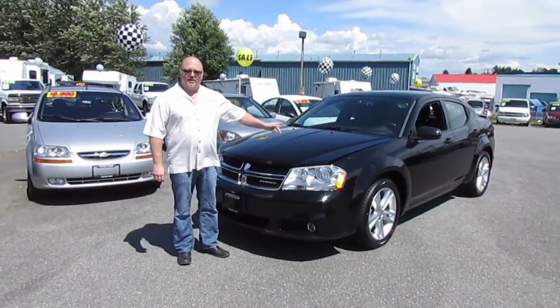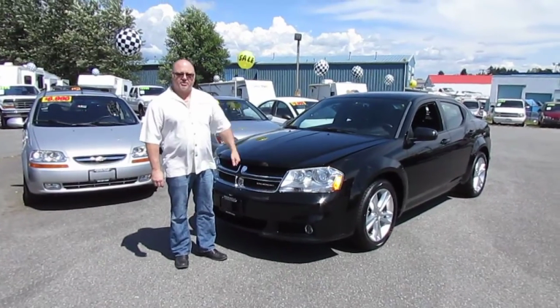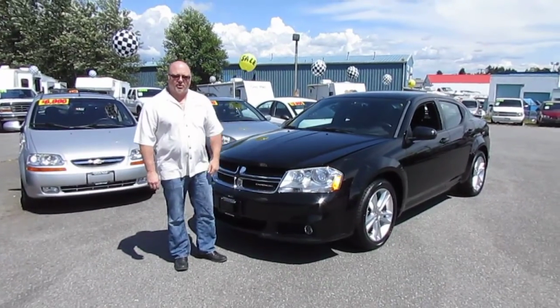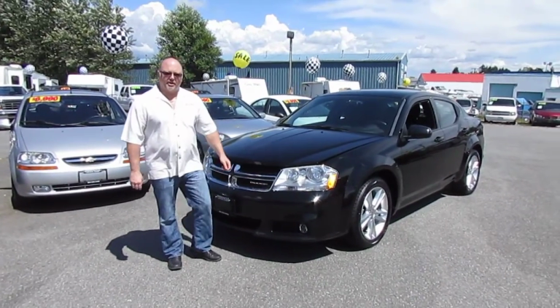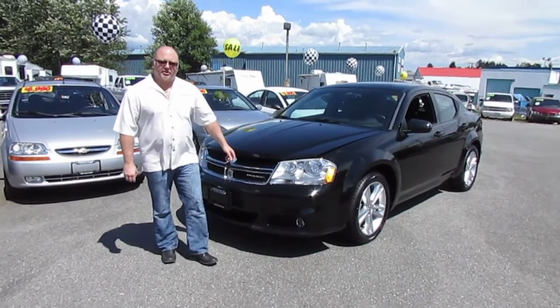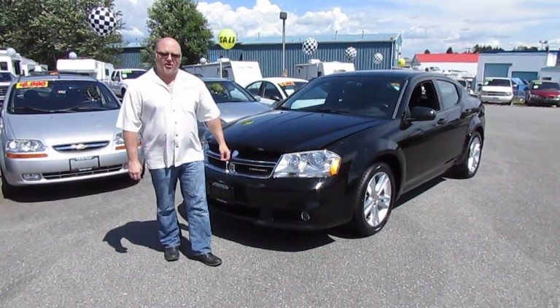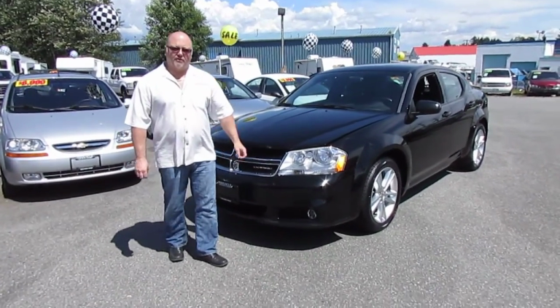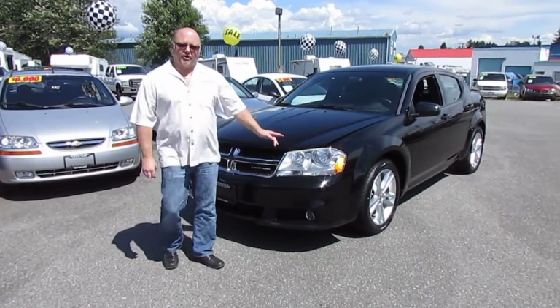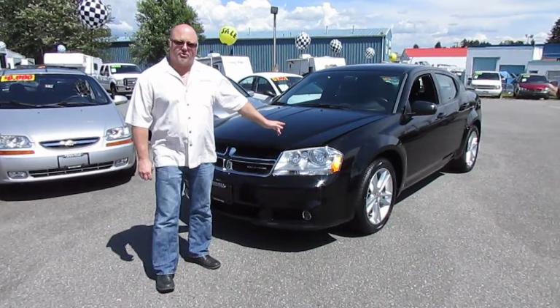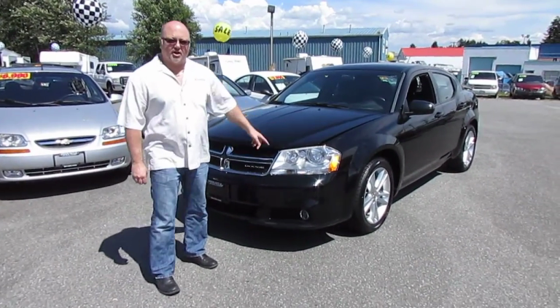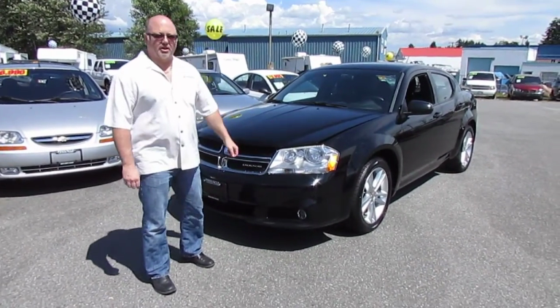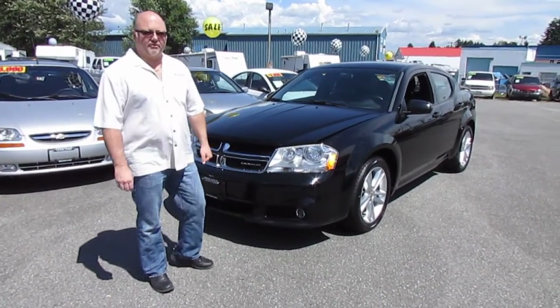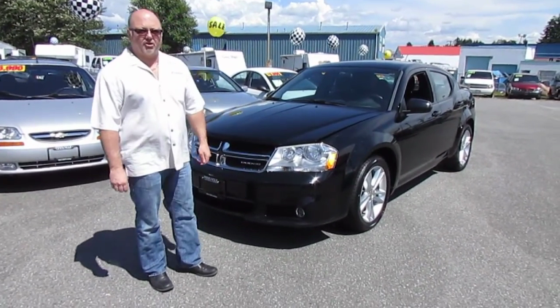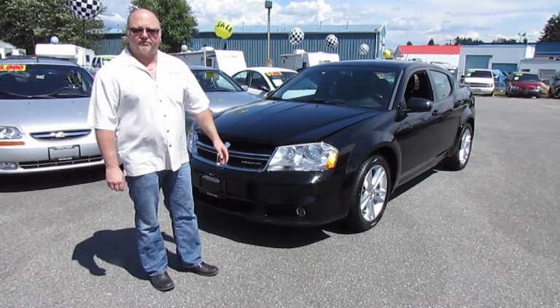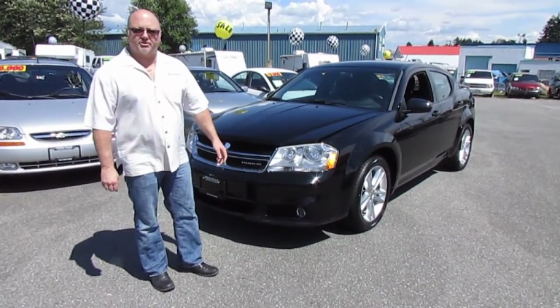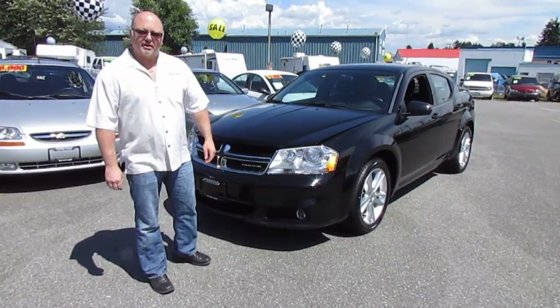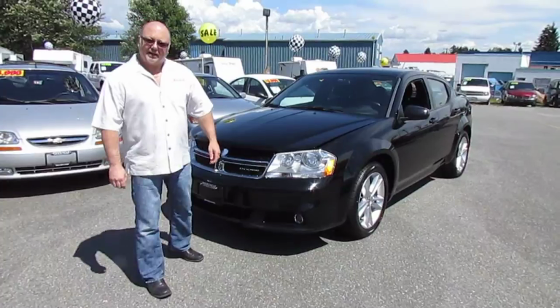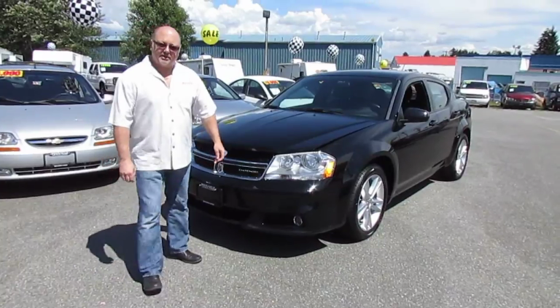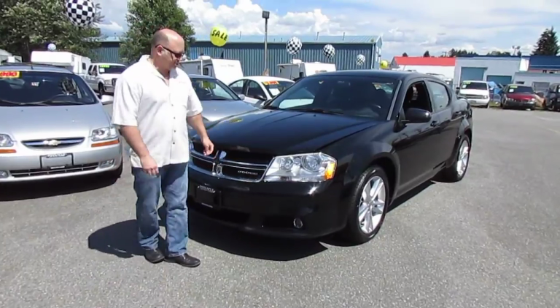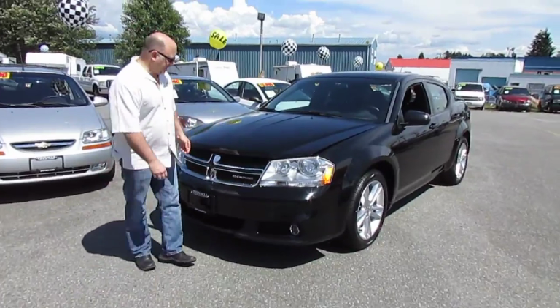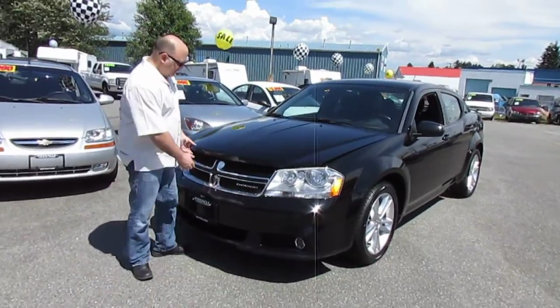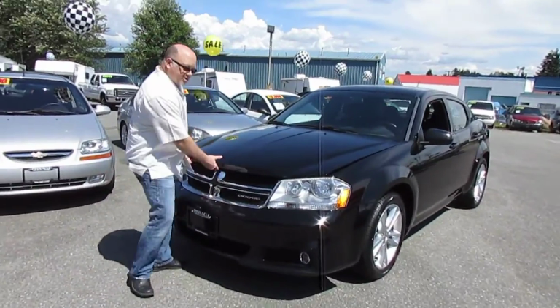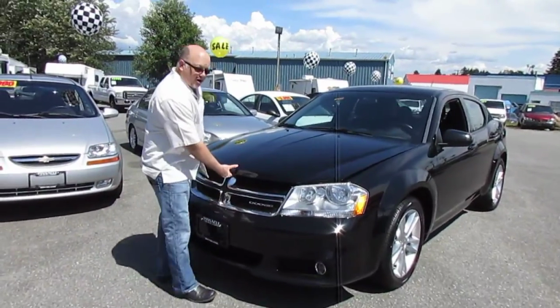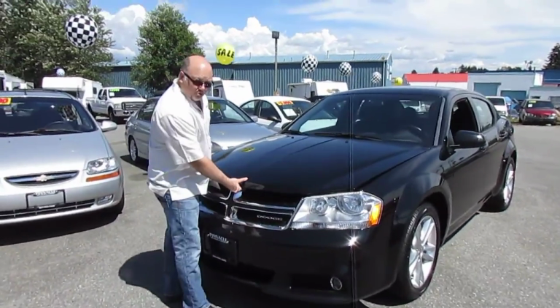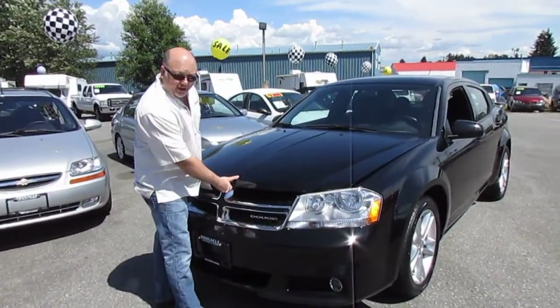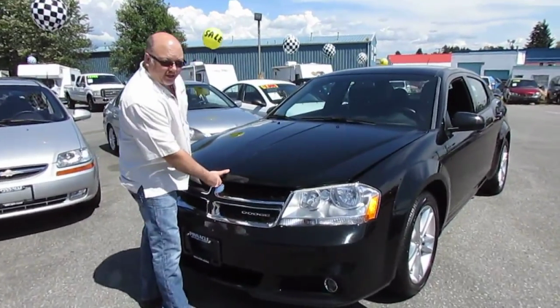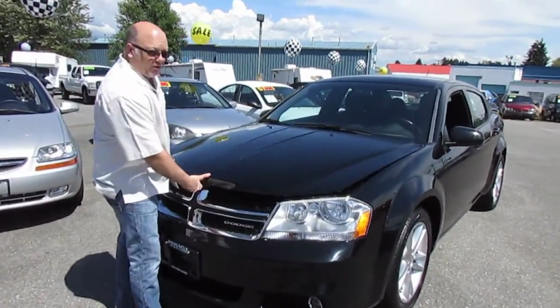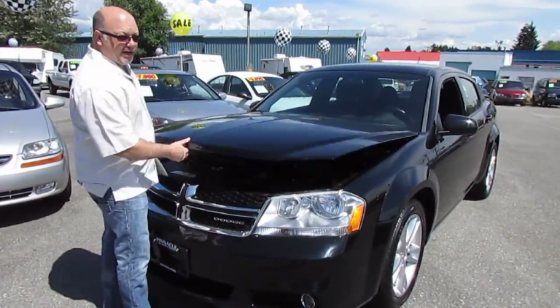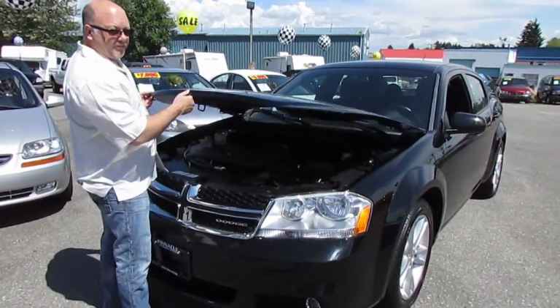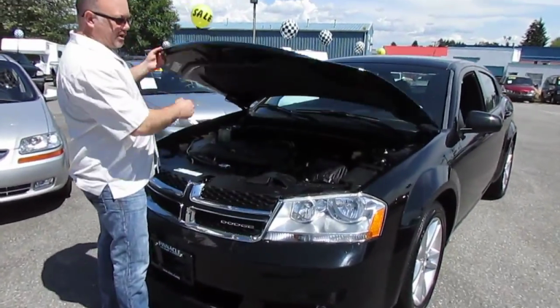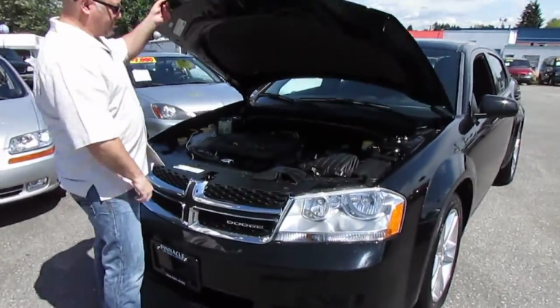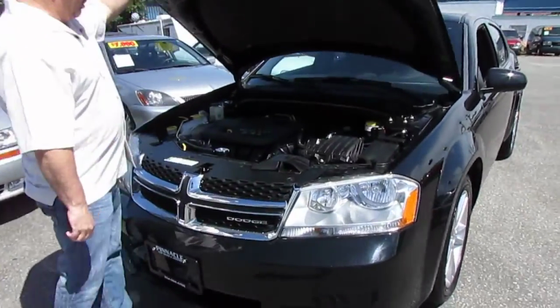Here's a really nice clean car for you, a 2011 Dodge Avenger SXT. This car is really clean, only has 50,000 km.